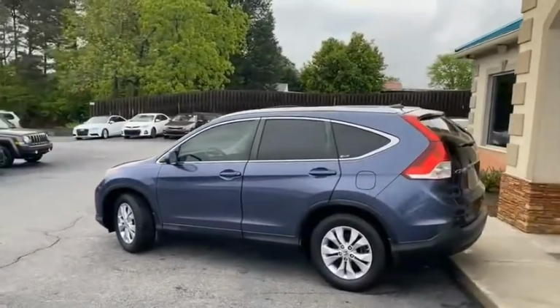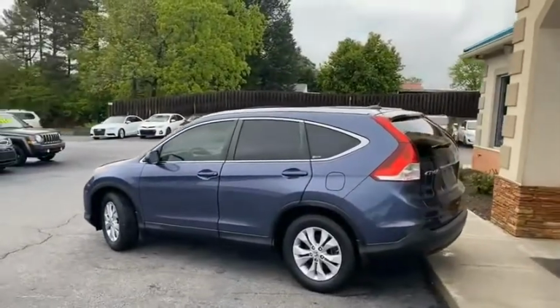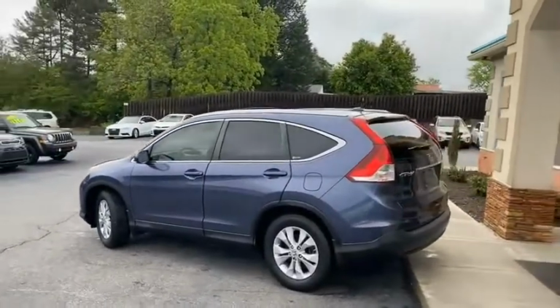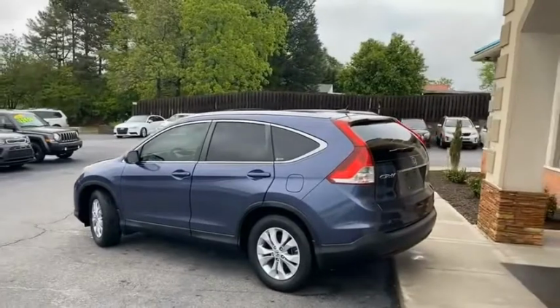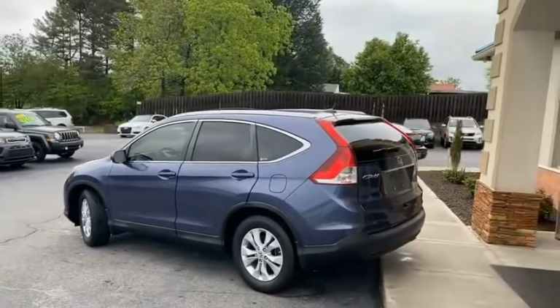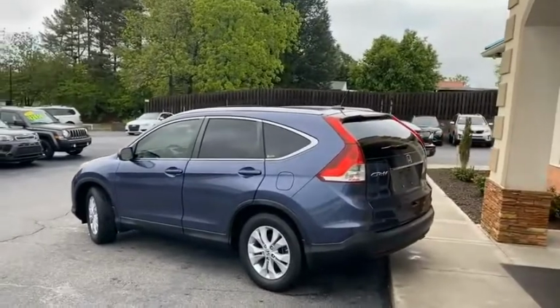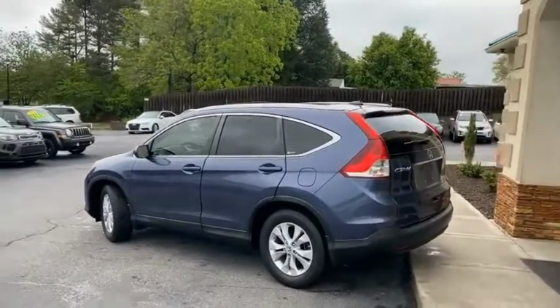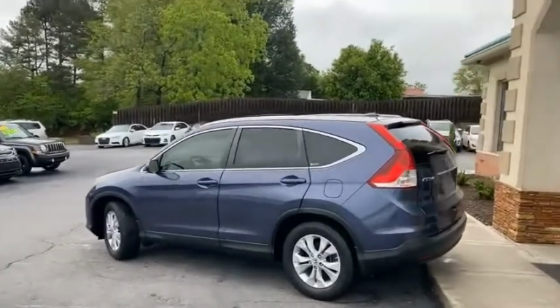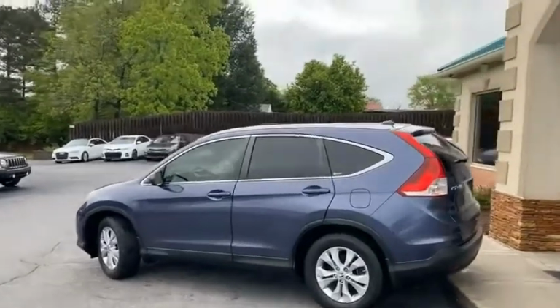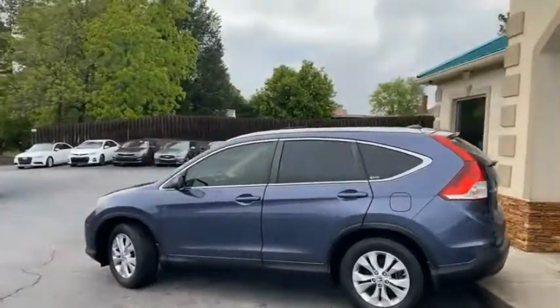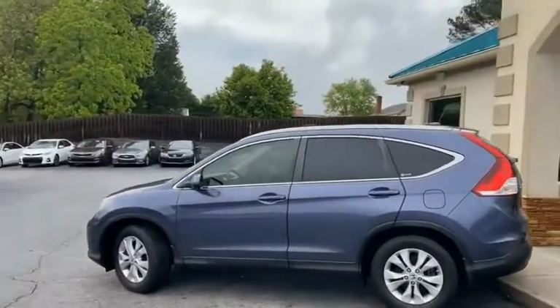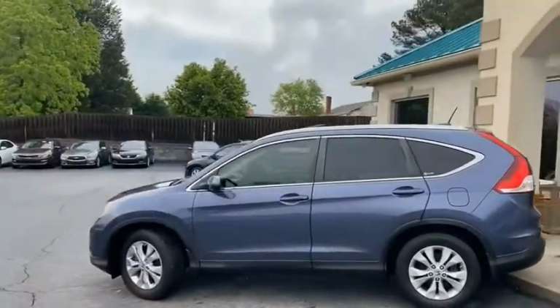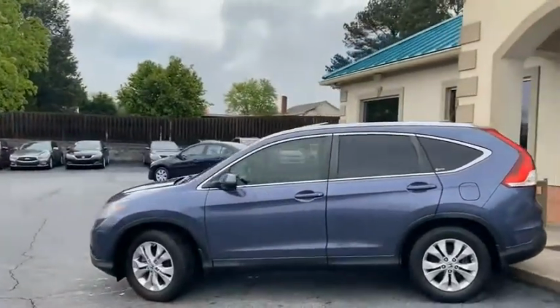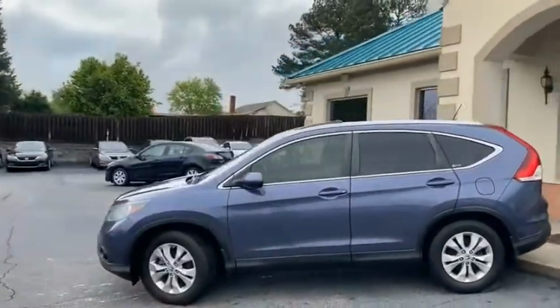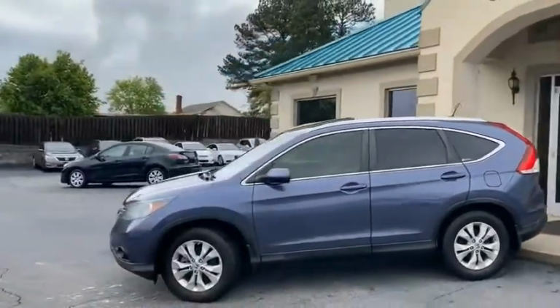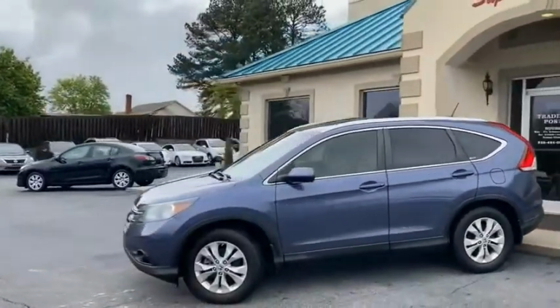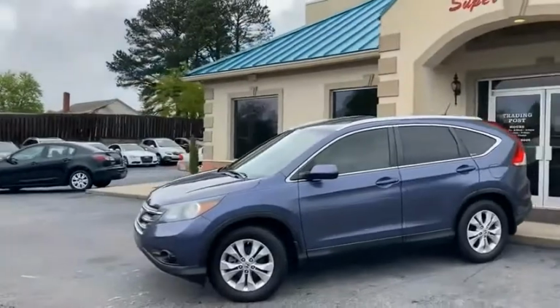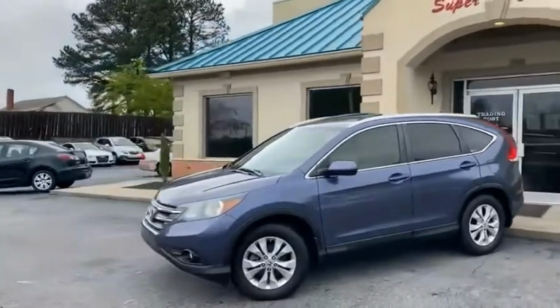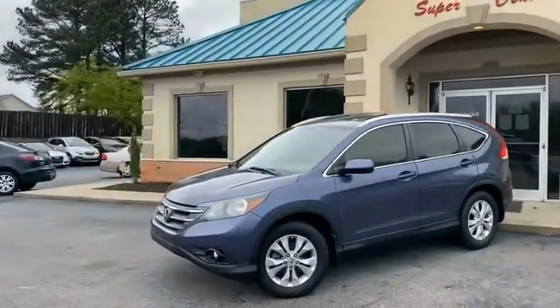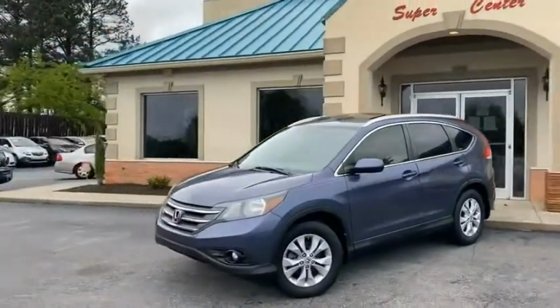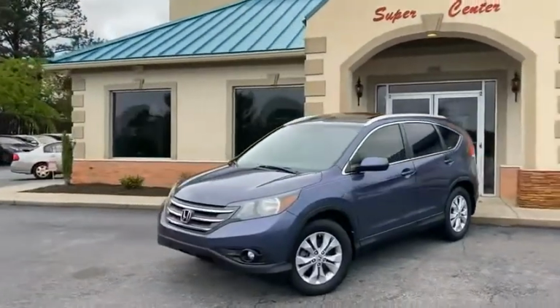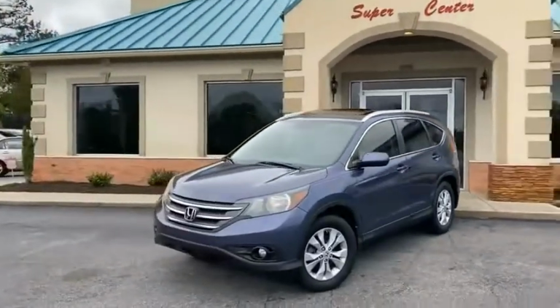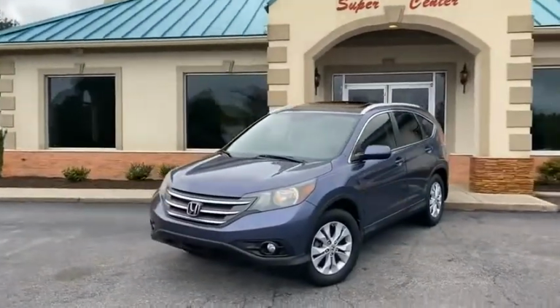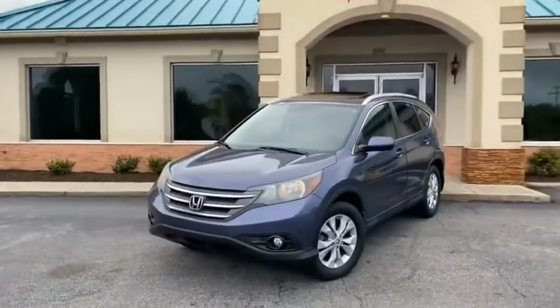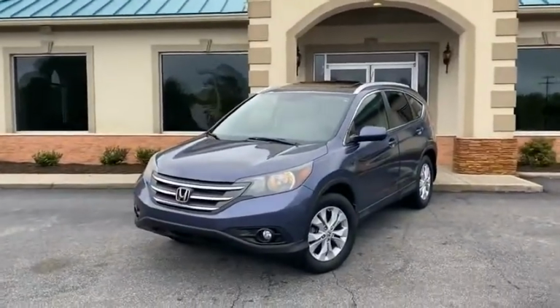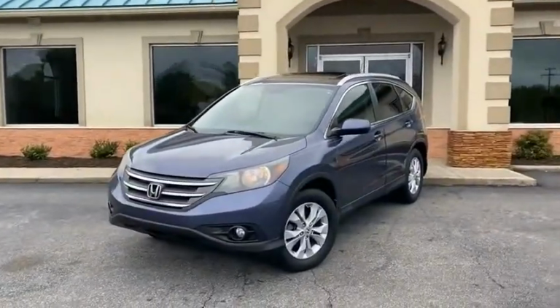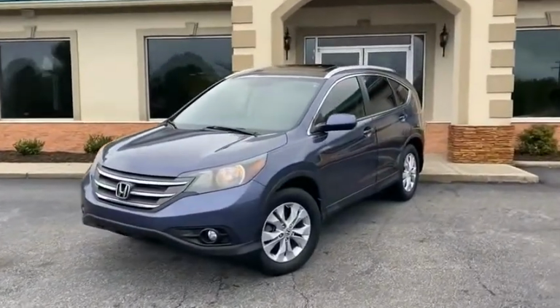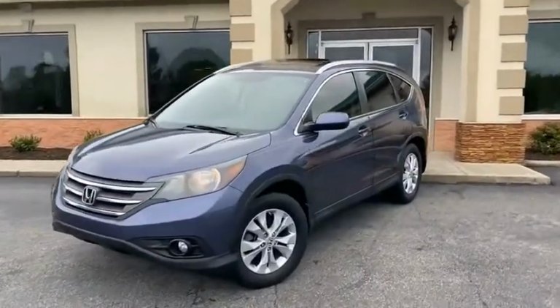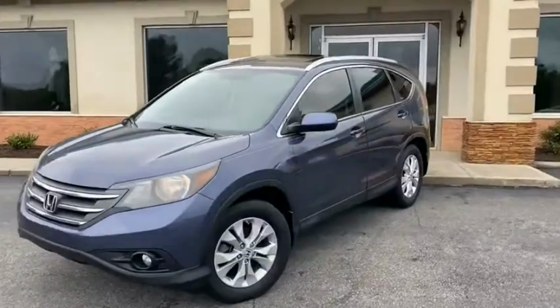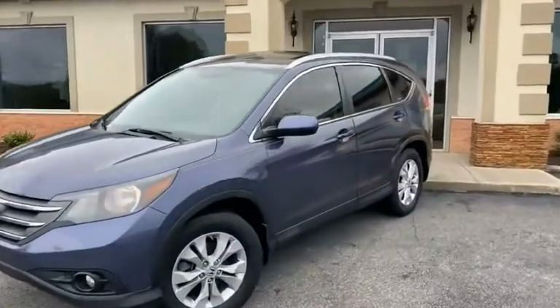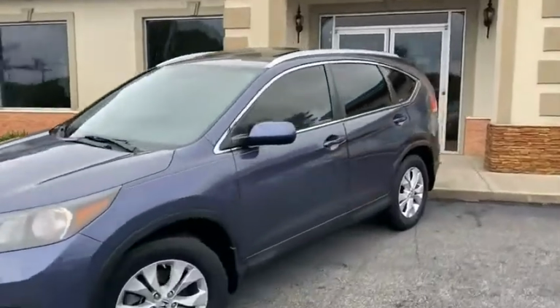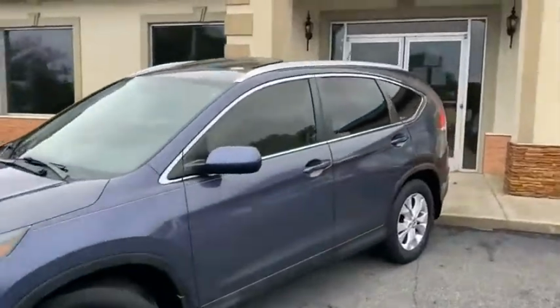This is the EXL edition. No accidents — I'll give you a slow pan around it — no major dings or scratches.